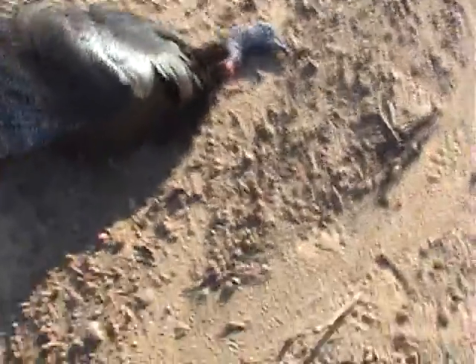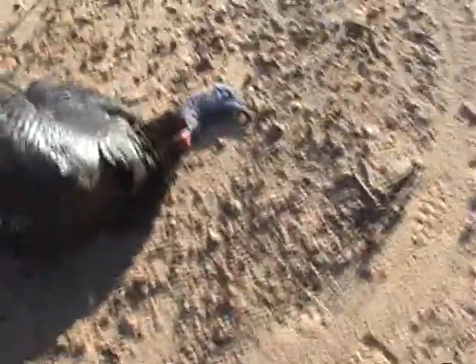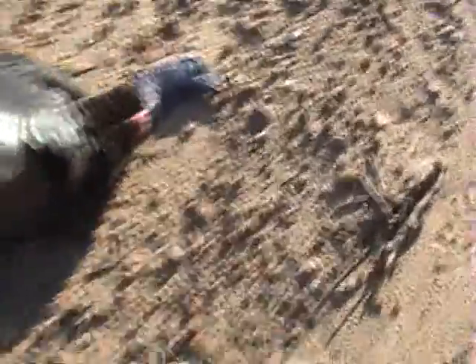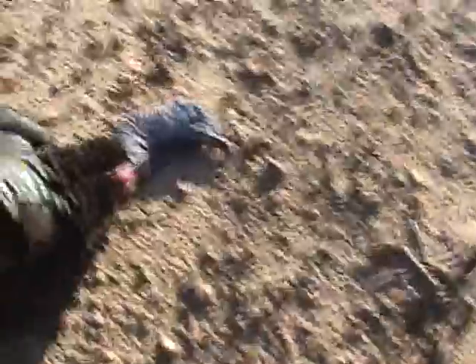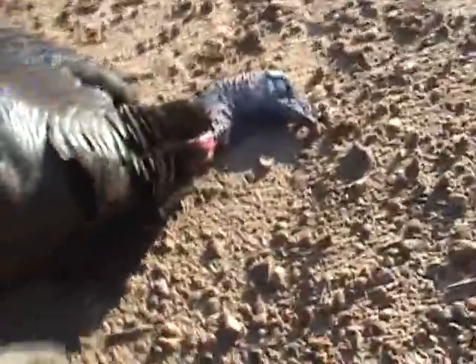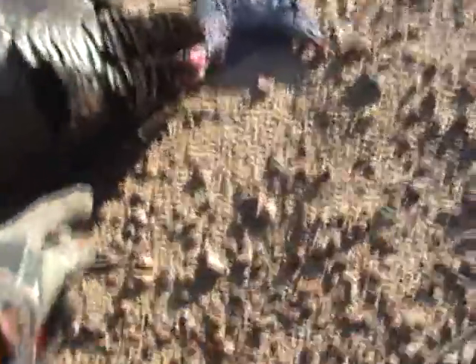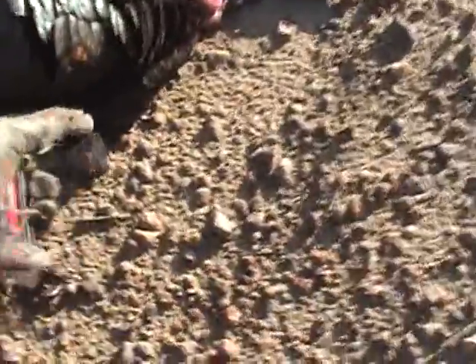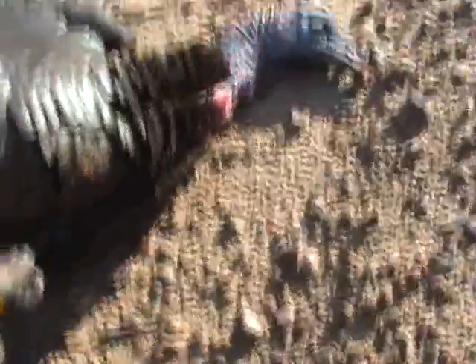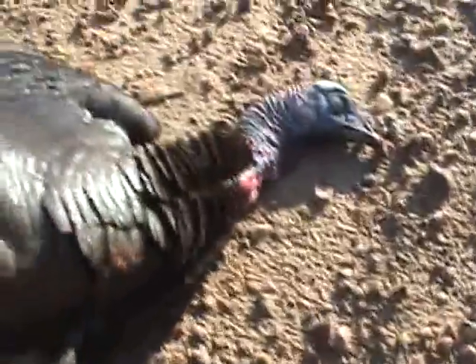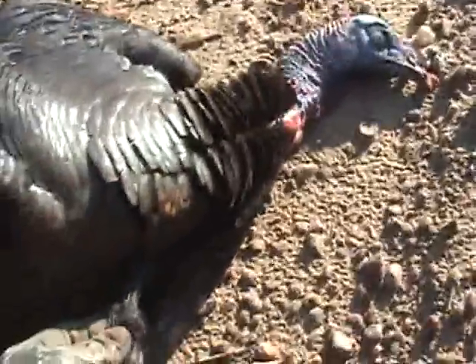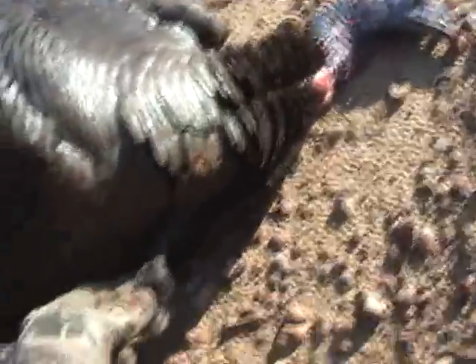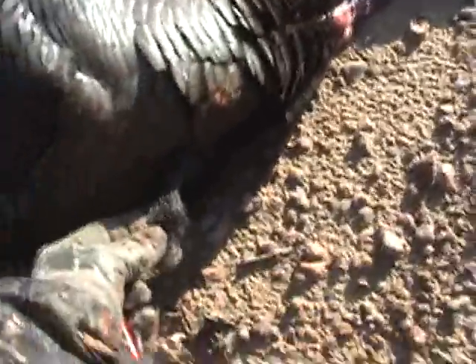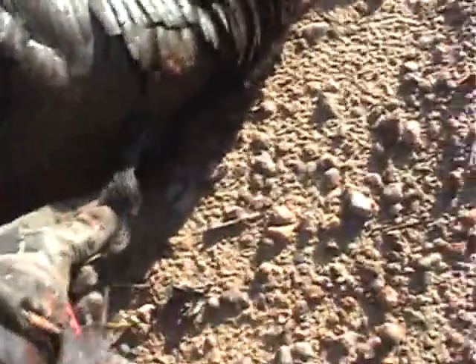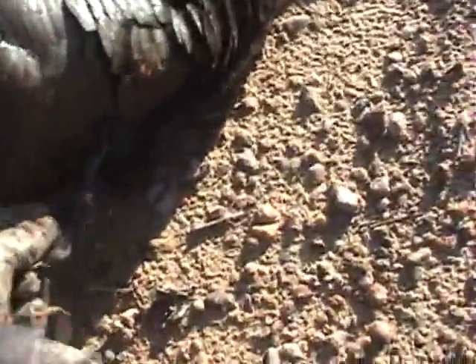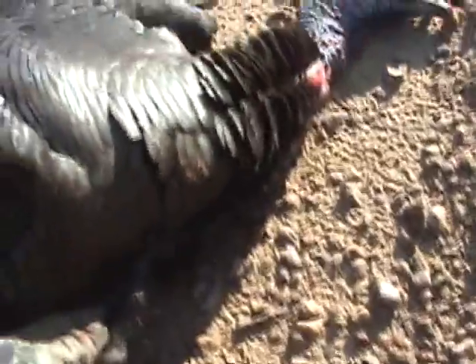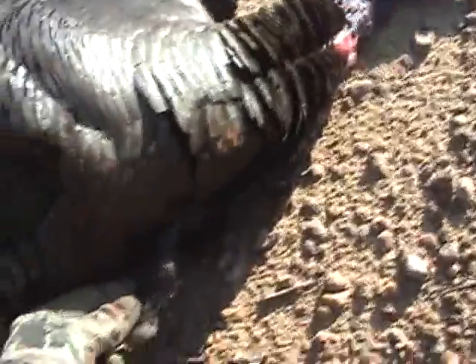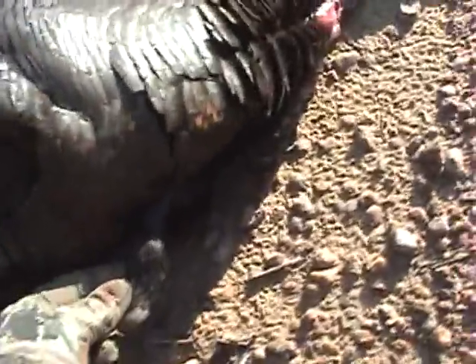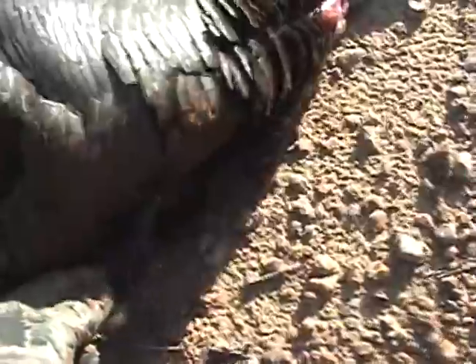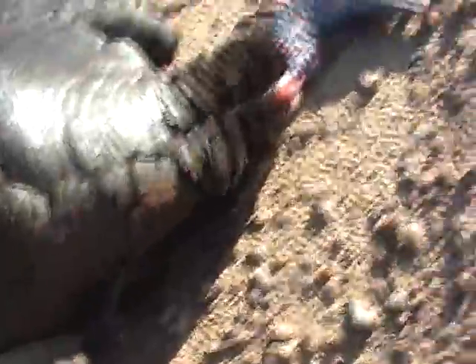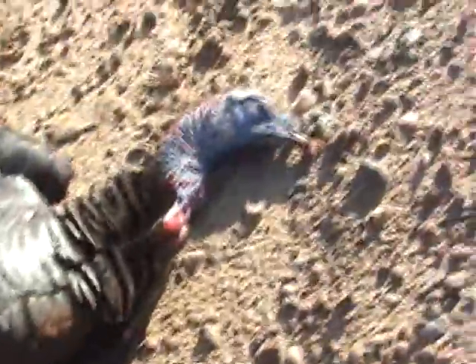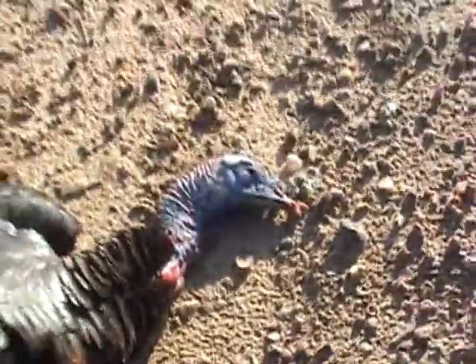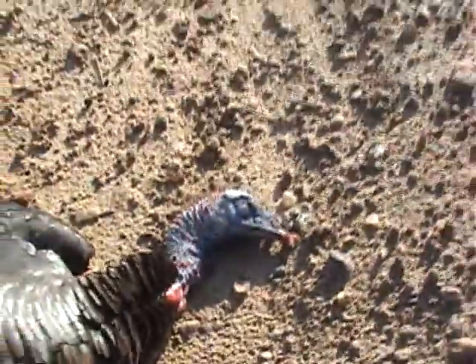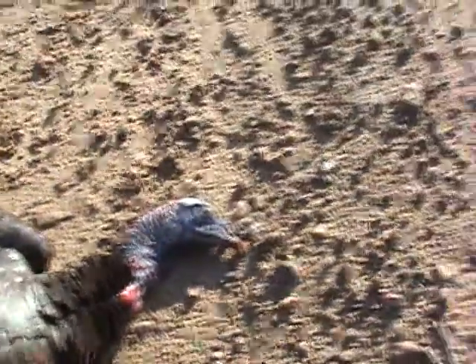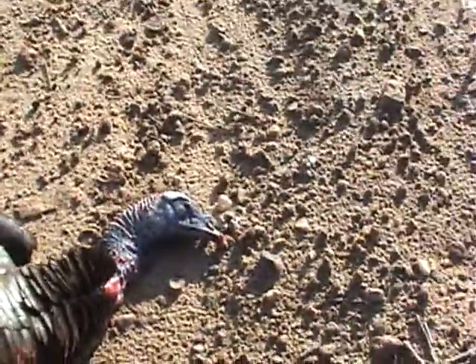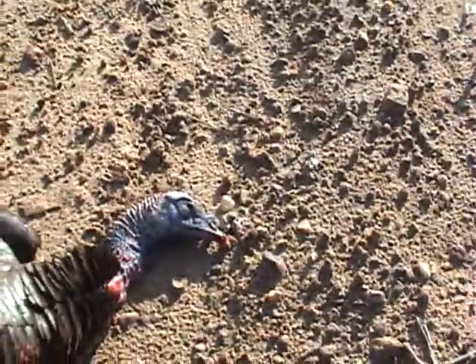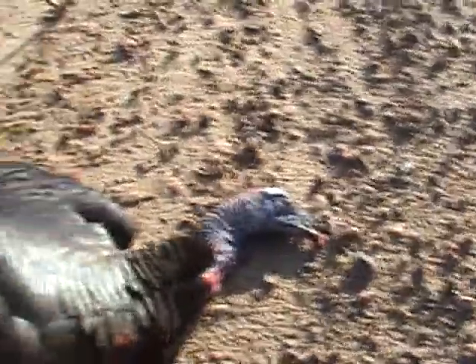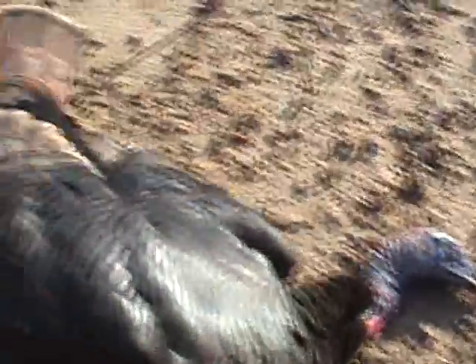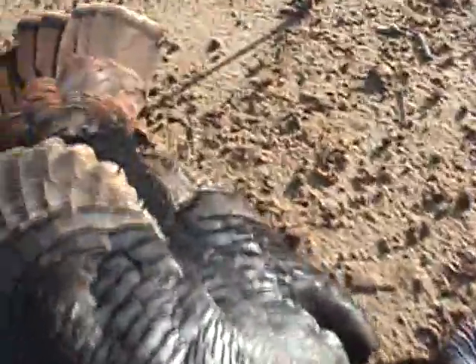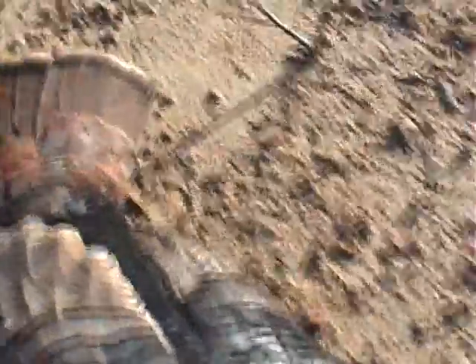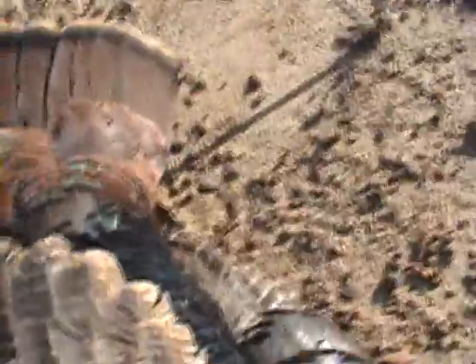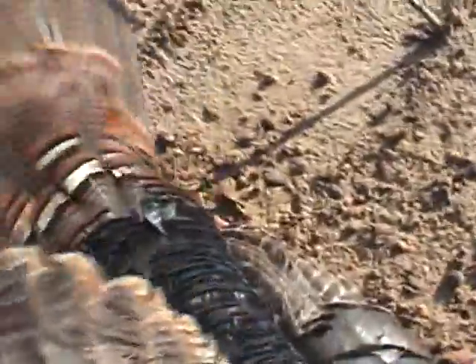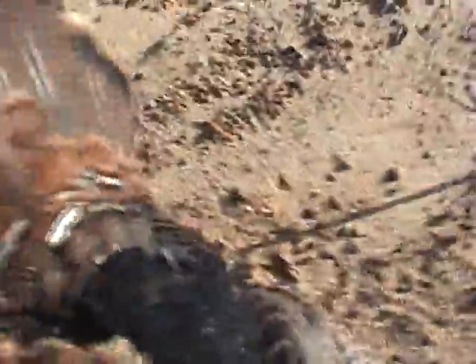Awesome. It's just a Jake, but it does have a little beard — about 4 inches or so. Look at that pretty blue head. Let's see what the fan looks like.